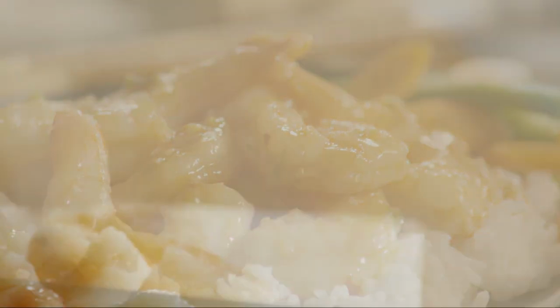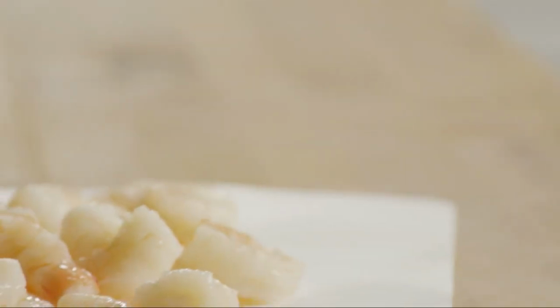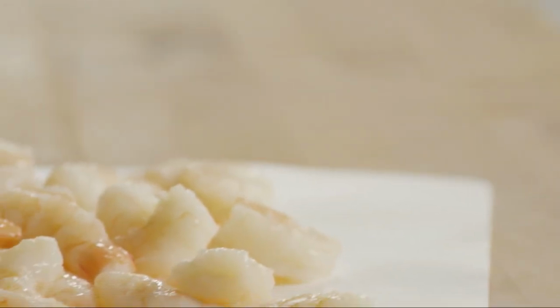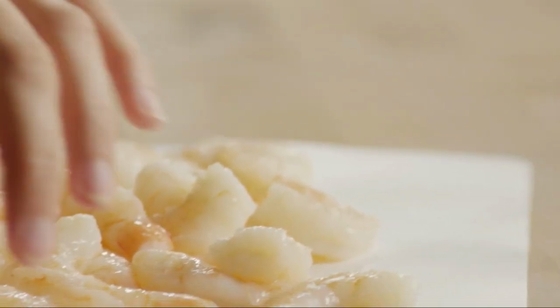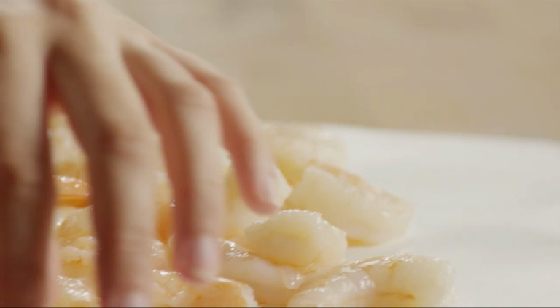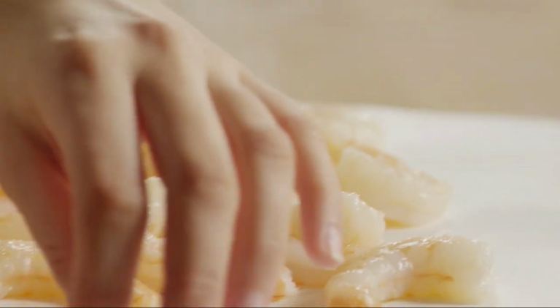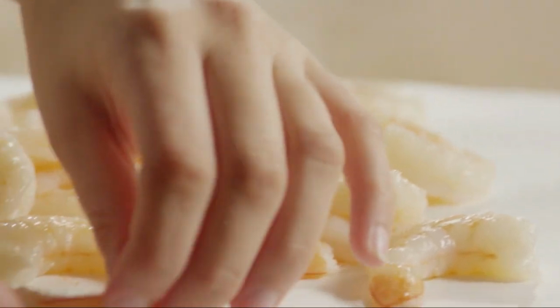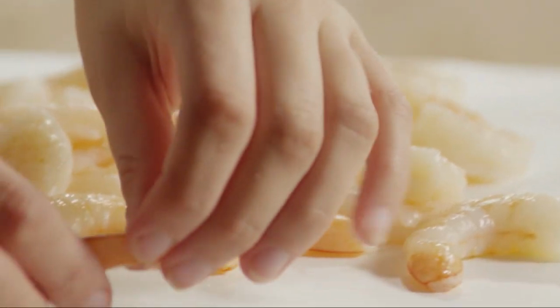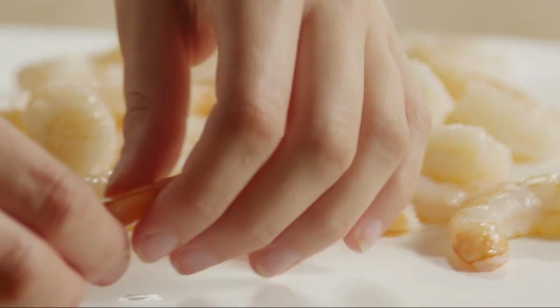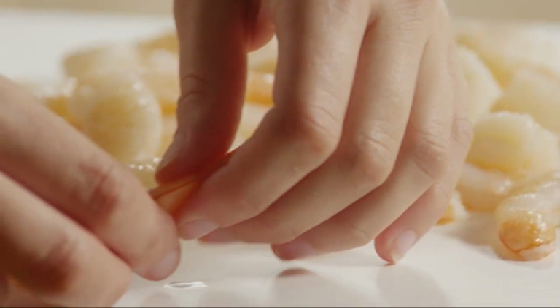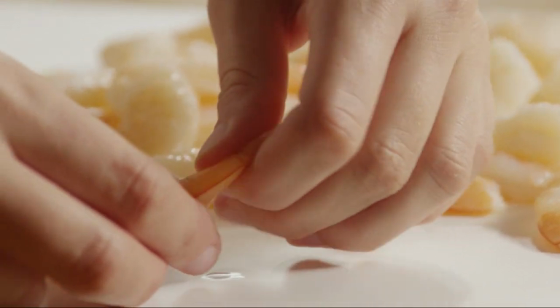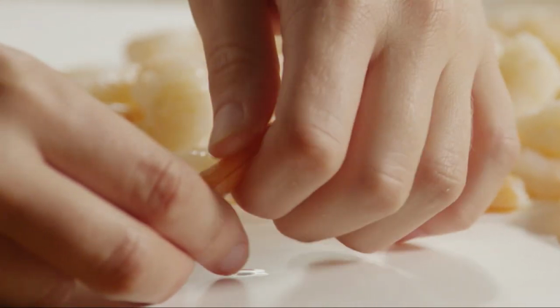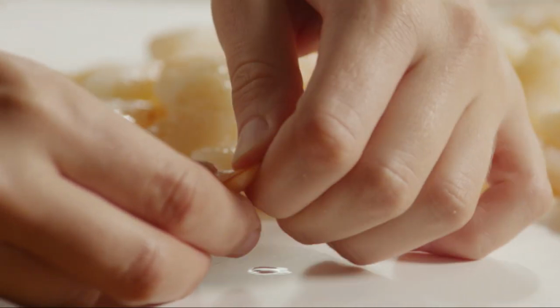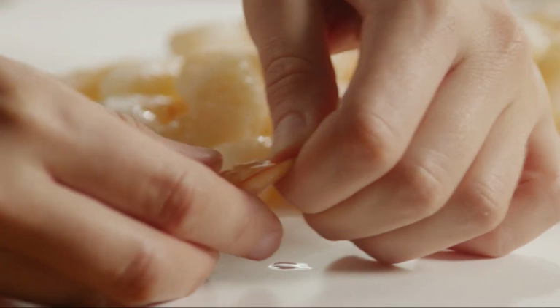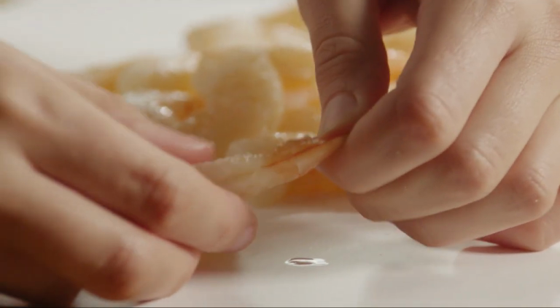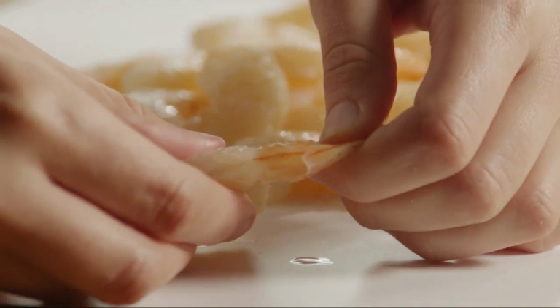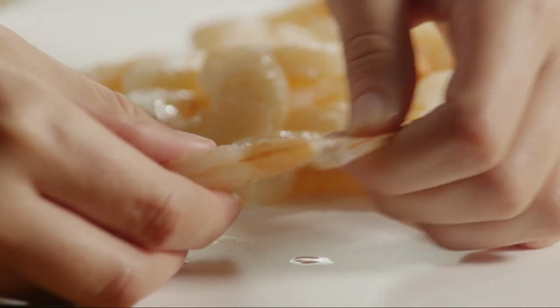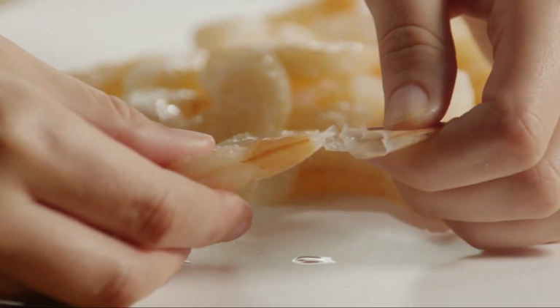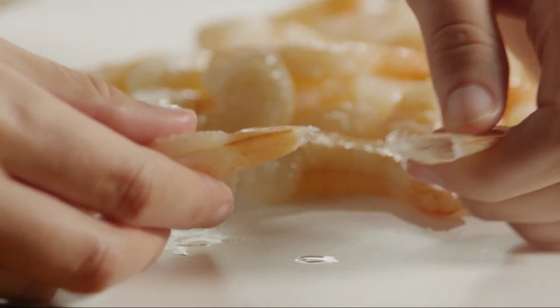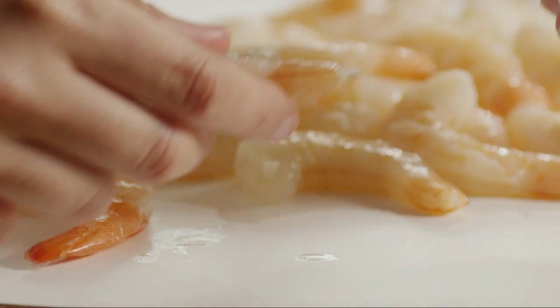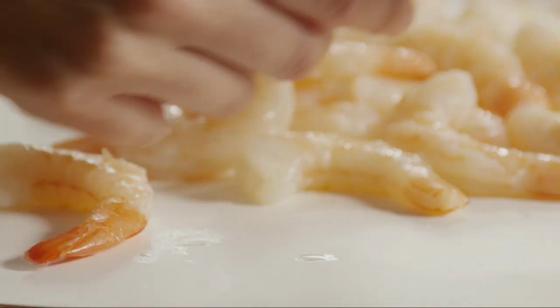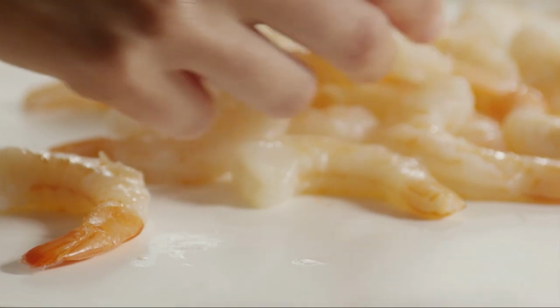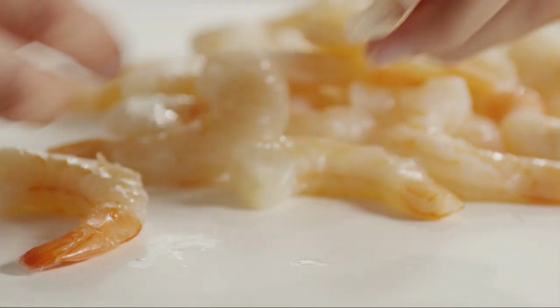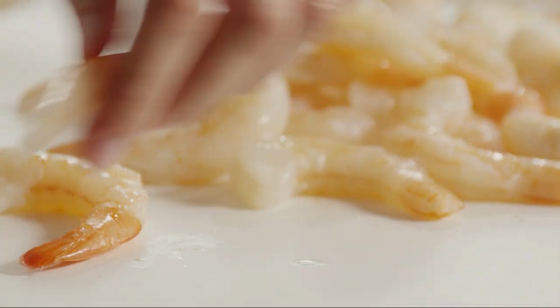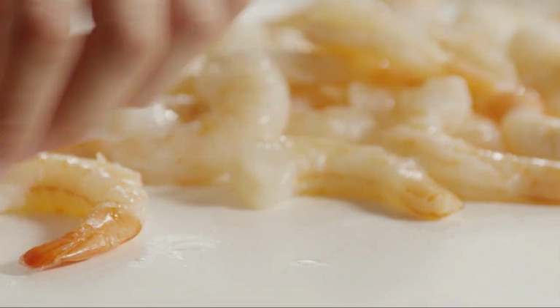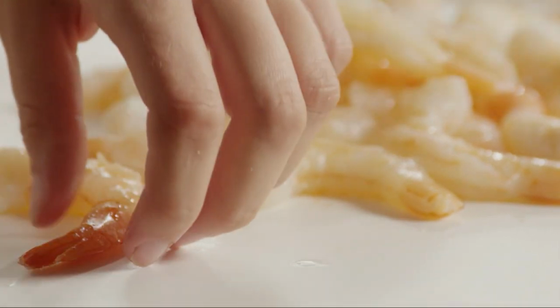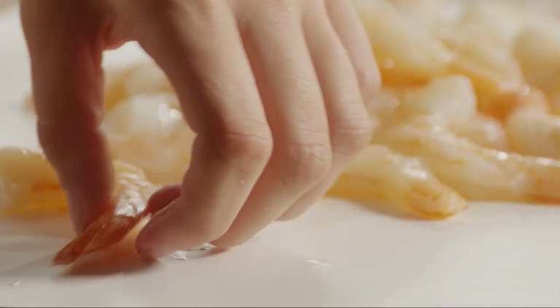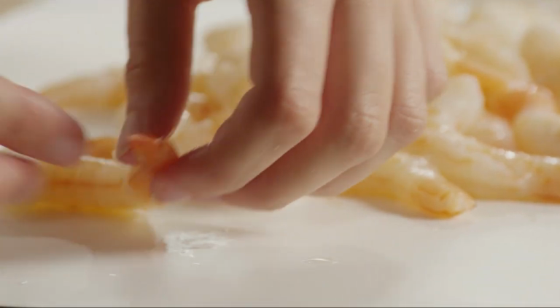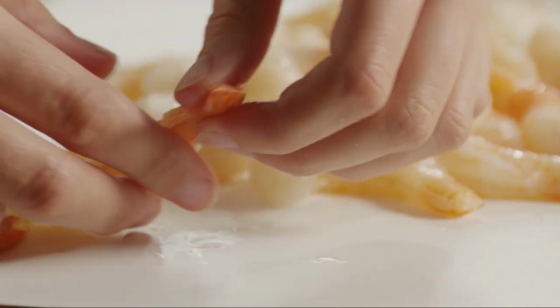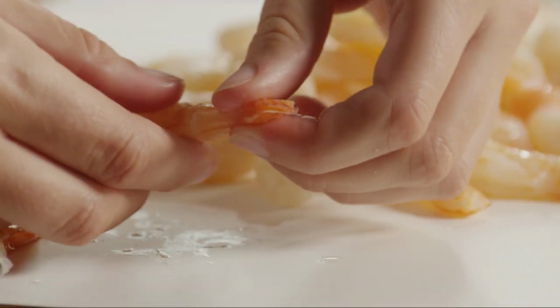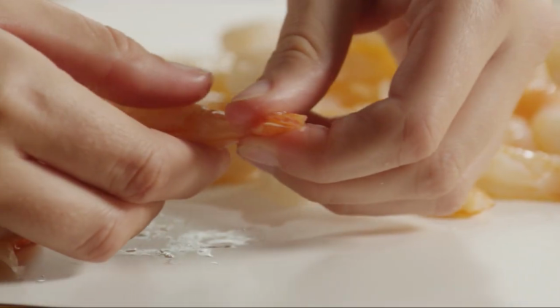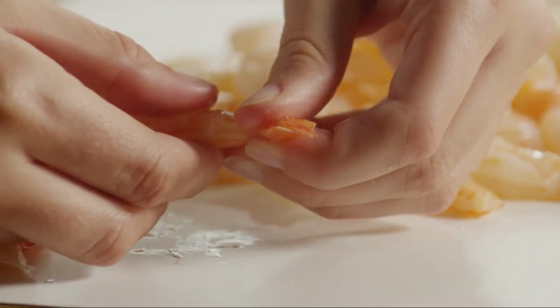We'll start with 12 ounces of cooked shrimp. If you're using frozen cooked shrimp, make sure you've thawed the shrimp in advance. Remove the tails from the shrimp and set it aside for now.